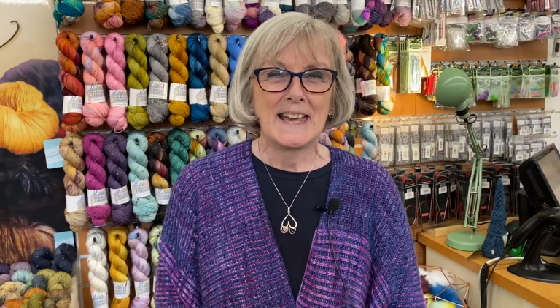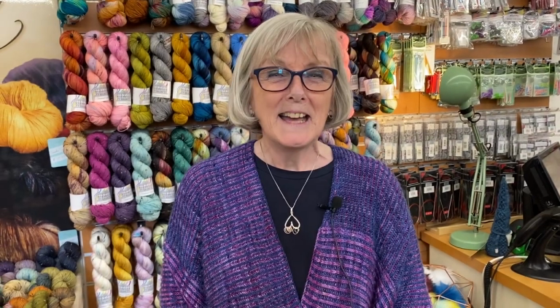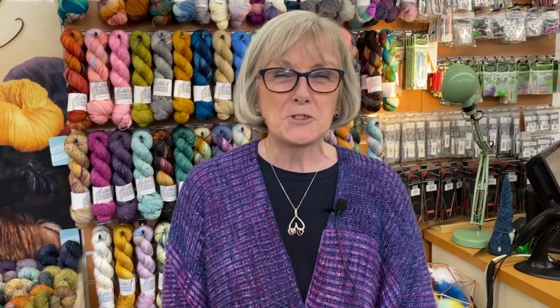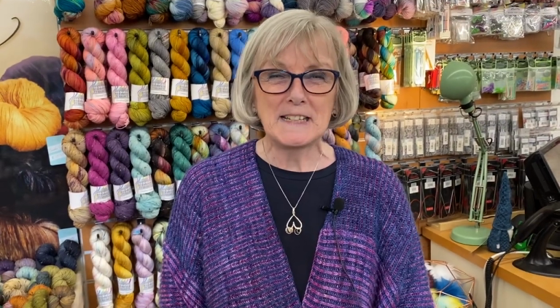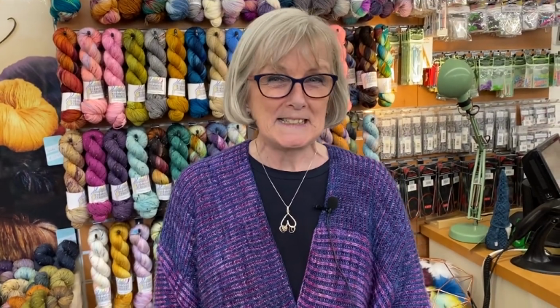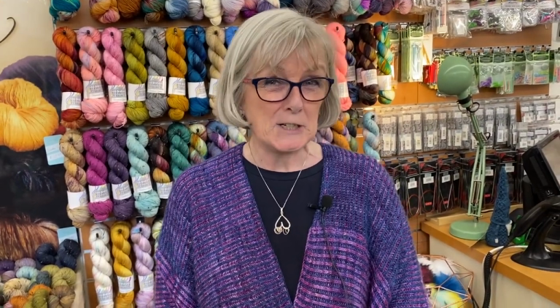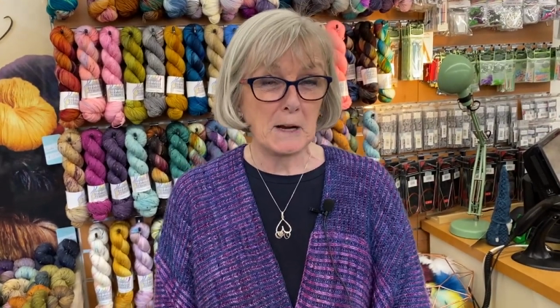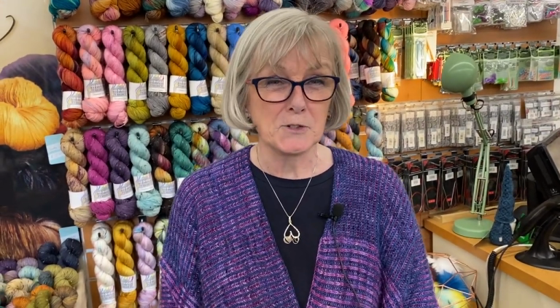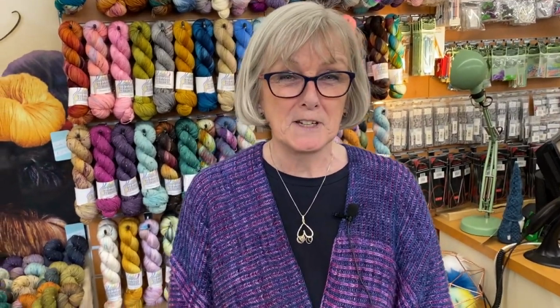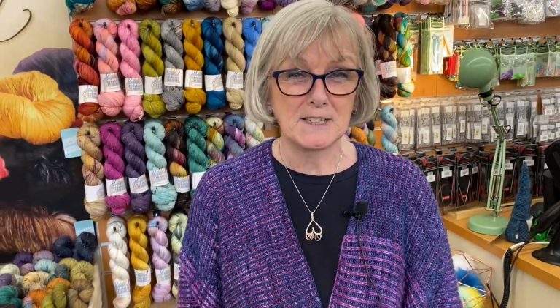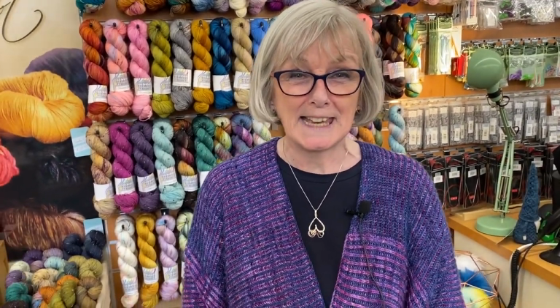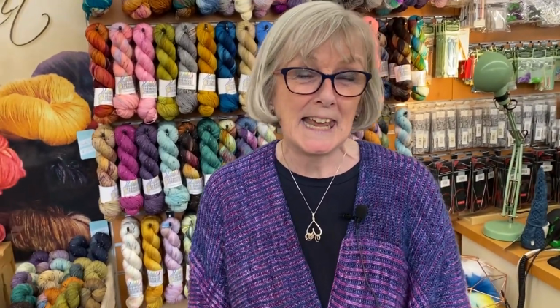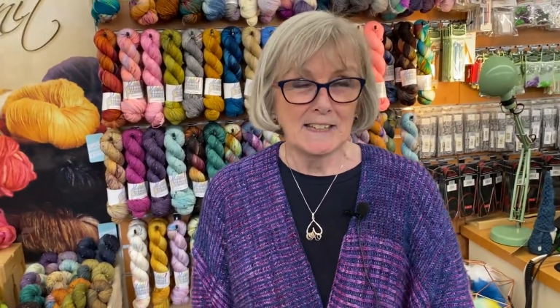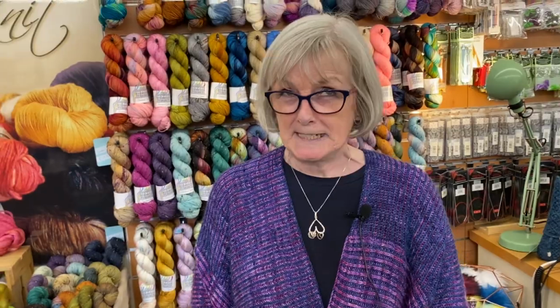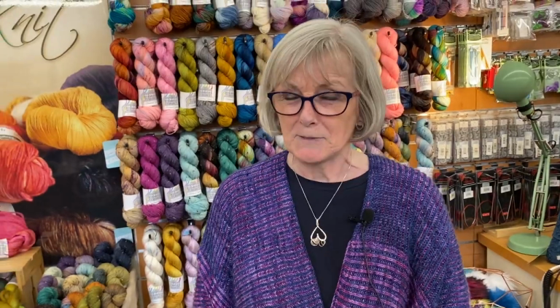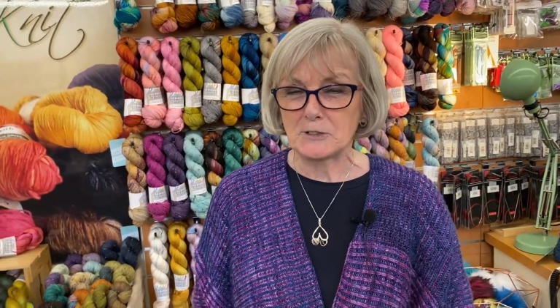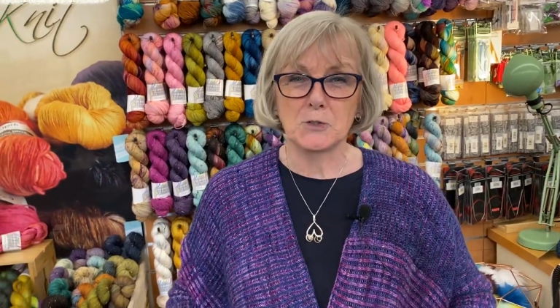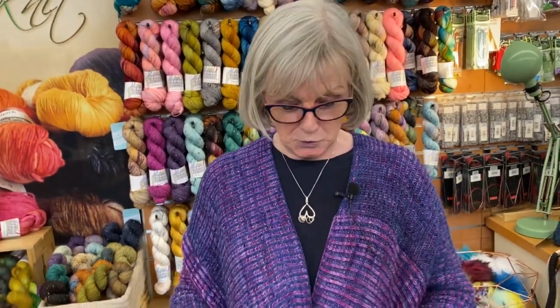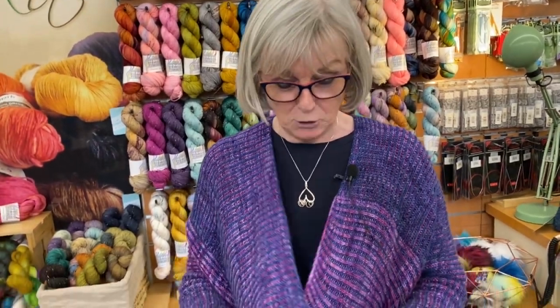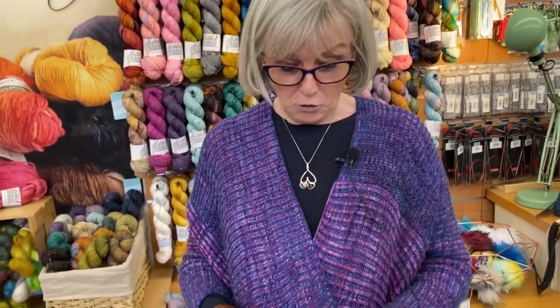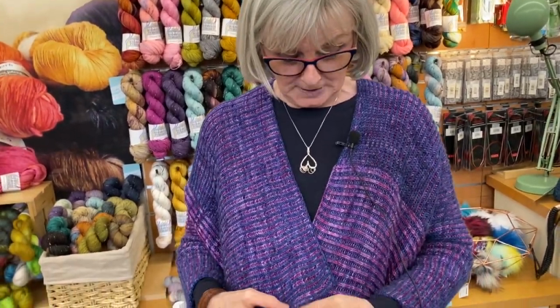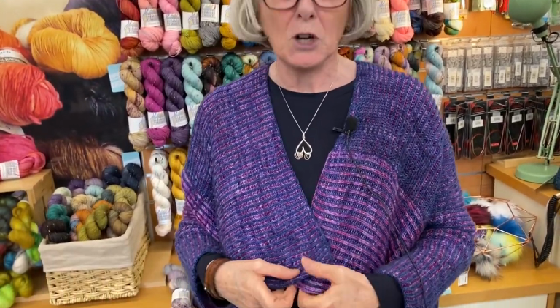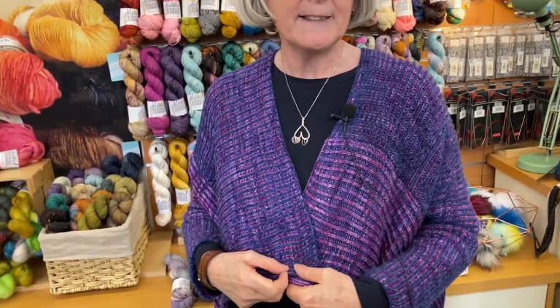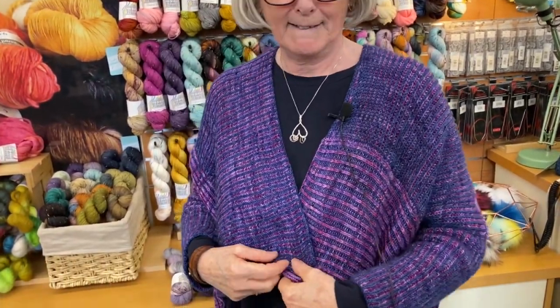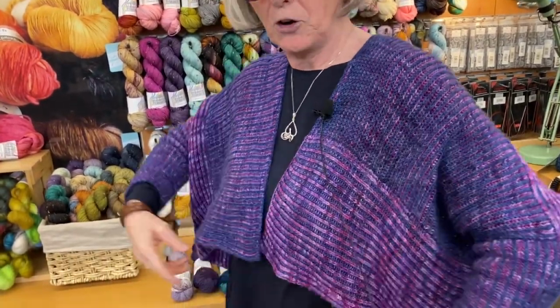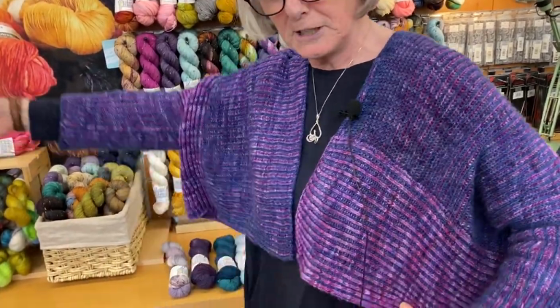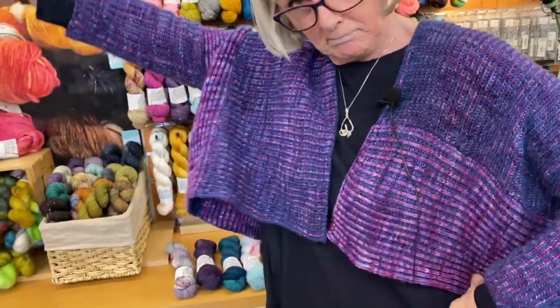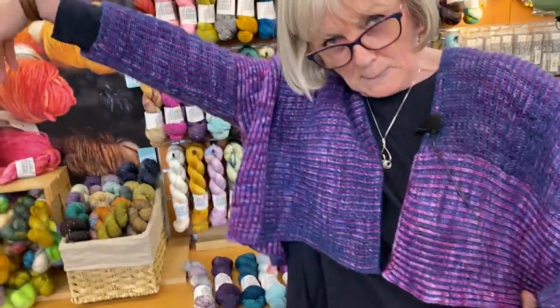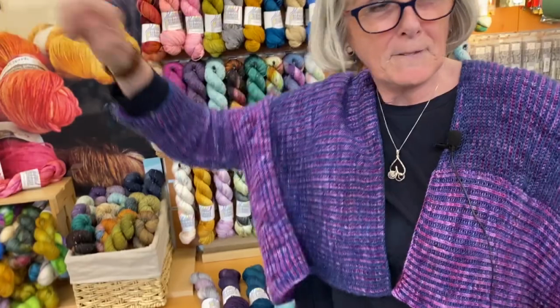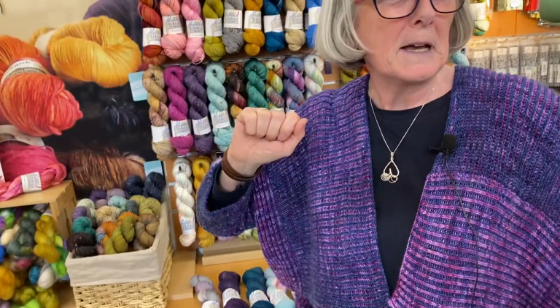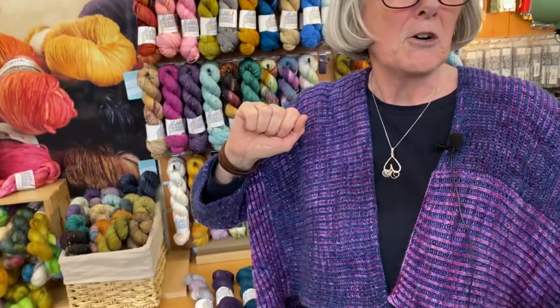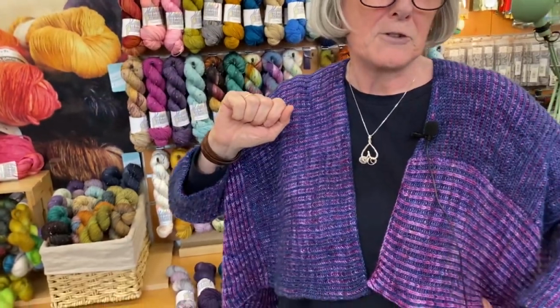Hi, it's Joy and this is Knit in the Paris Court Townhouse Centre again. Today I want to introduce you to my gorgeous Aretha cardigan by Philippa Carniero.